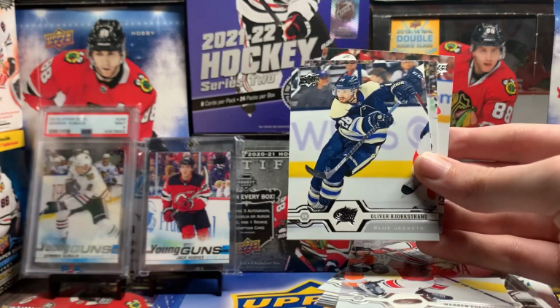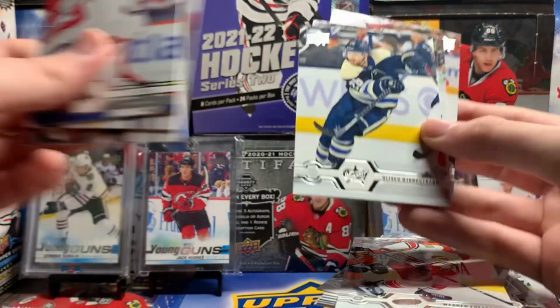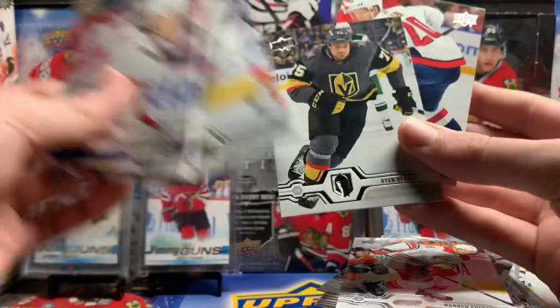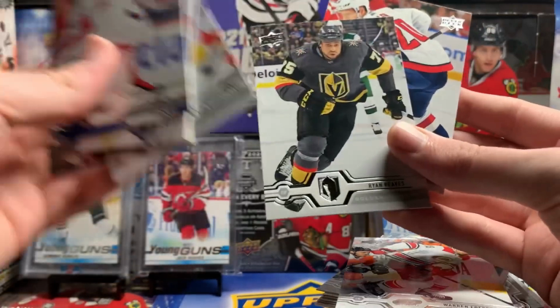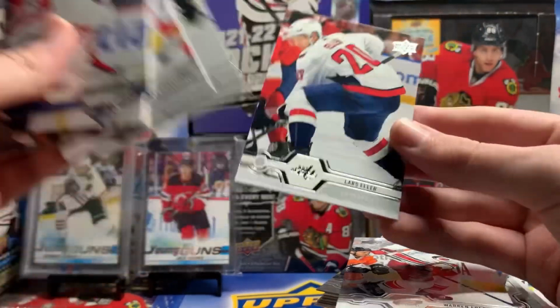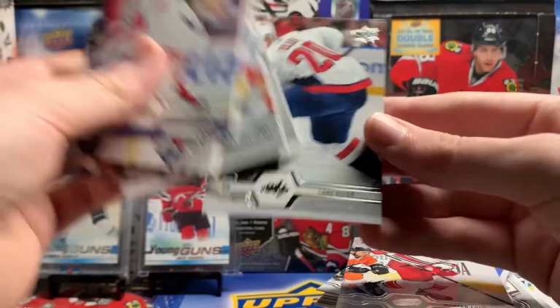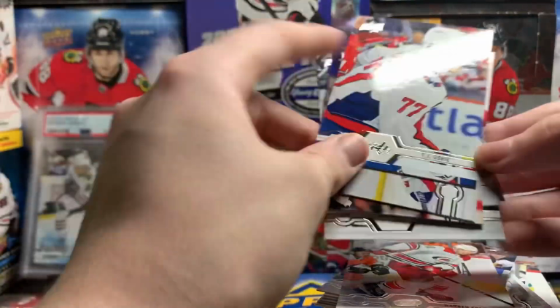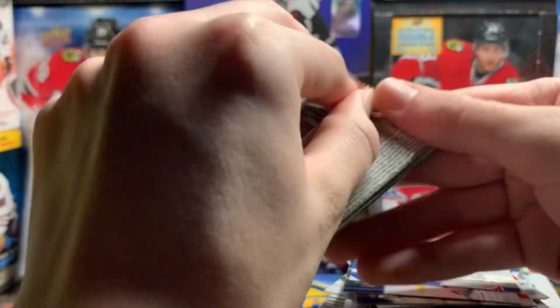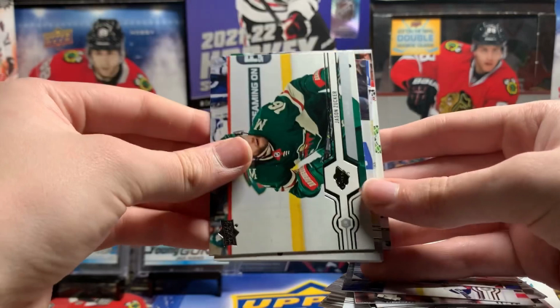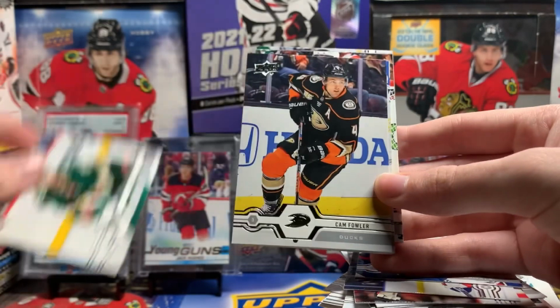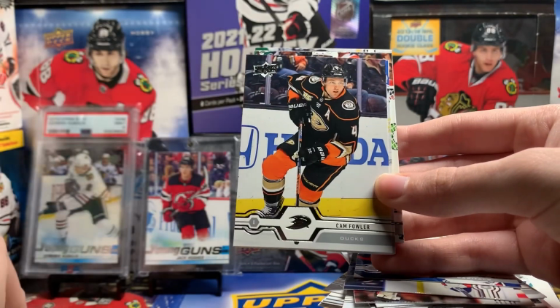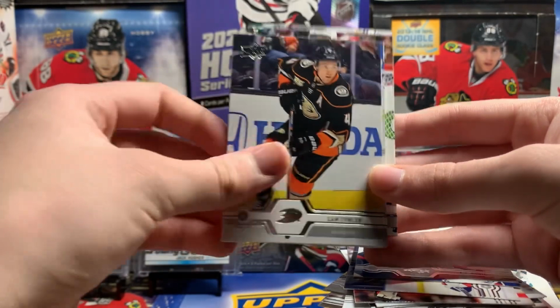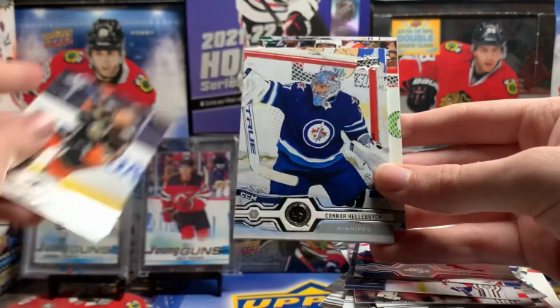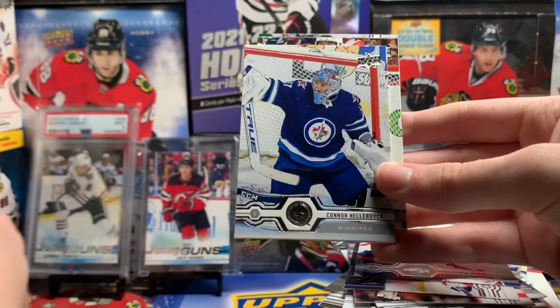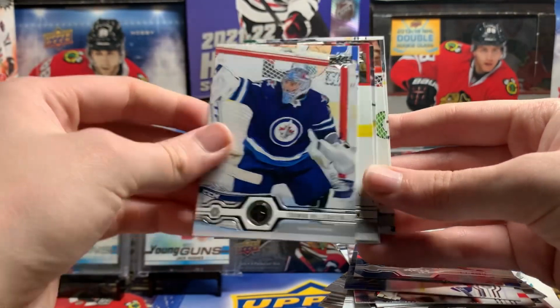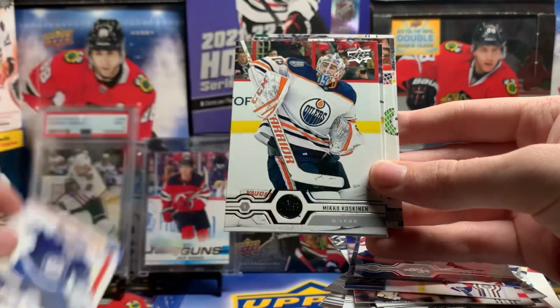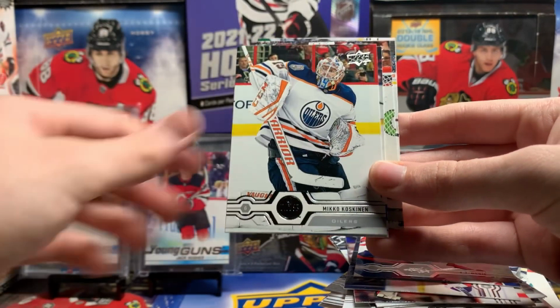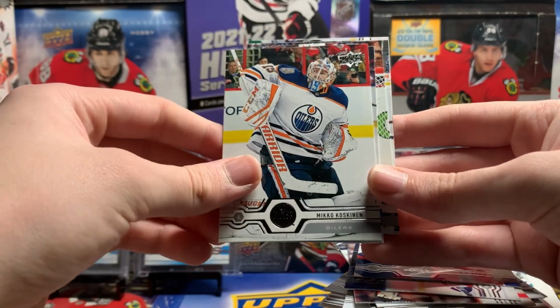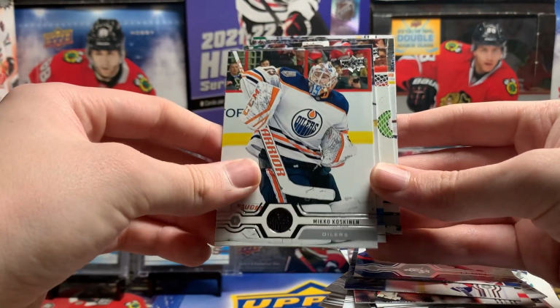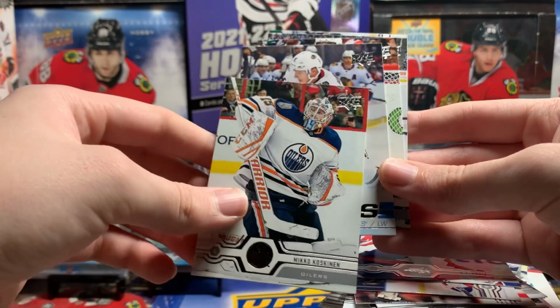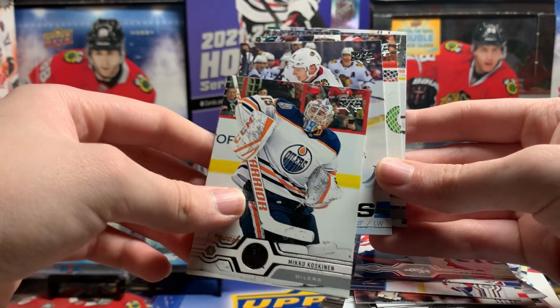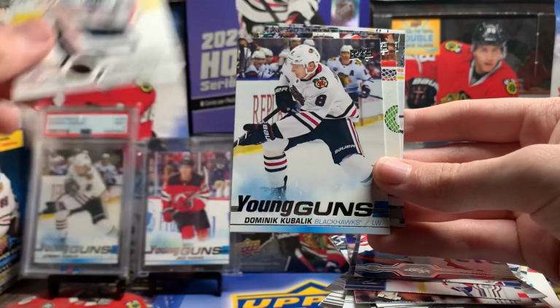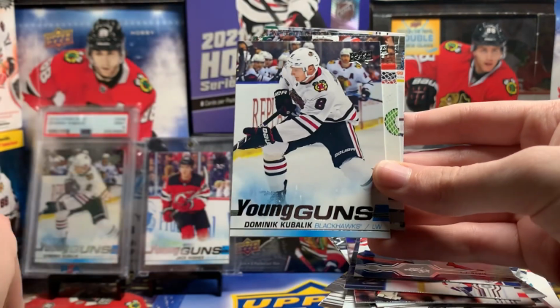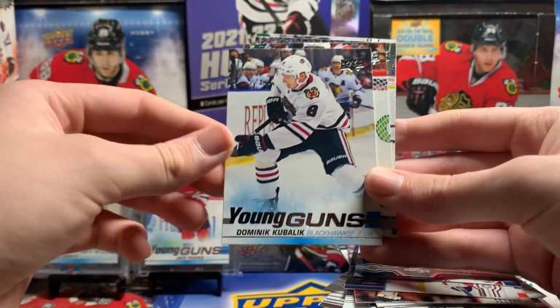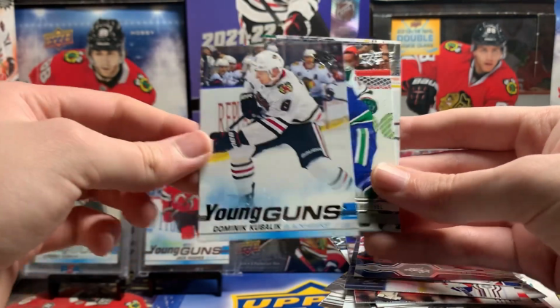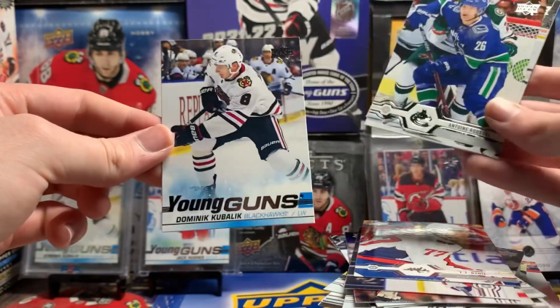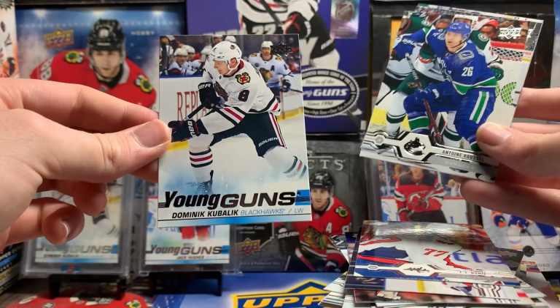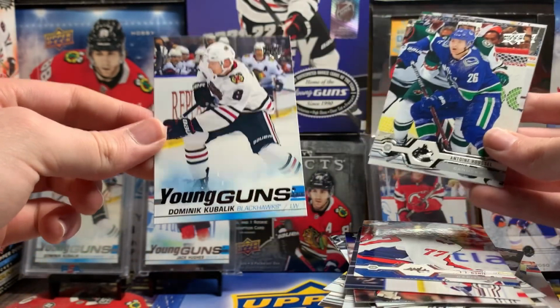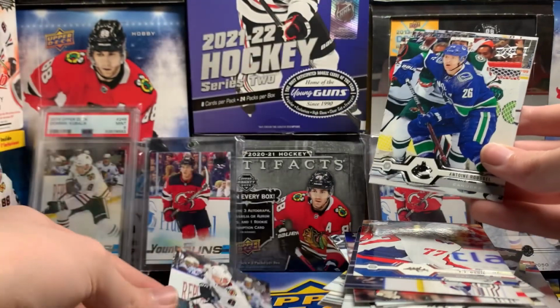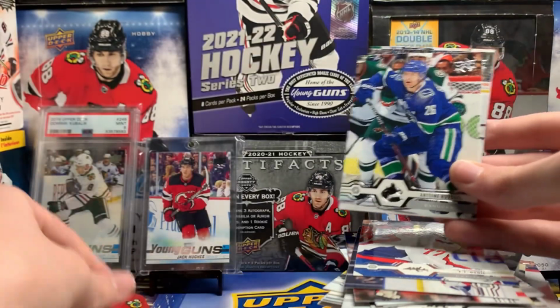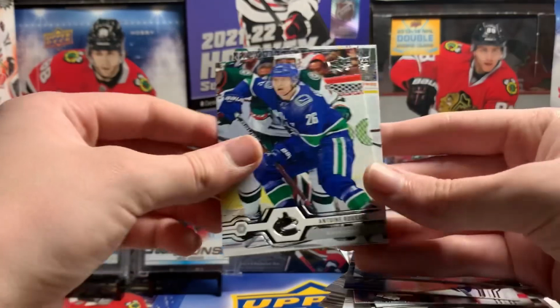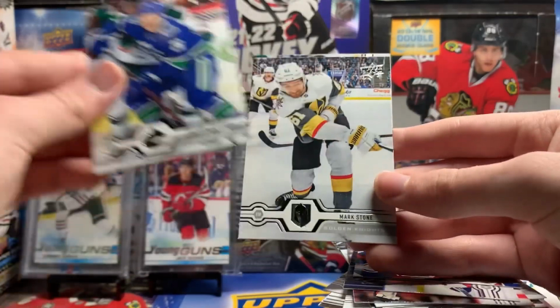Oliver Bjorkstrand, Ryan Reeves, Lars Eller, Jason Zucker, Cam Fowler, Connor Hellebuck, Mikko Koskinen. And sweet — Dominic Kubelik Young Guns! This is... now it's a good box.